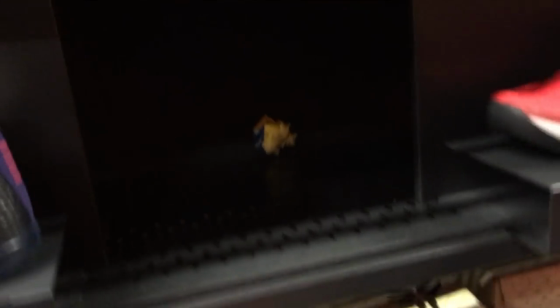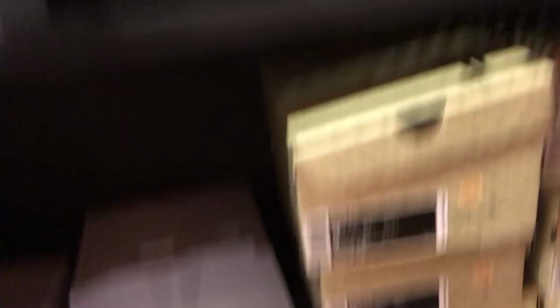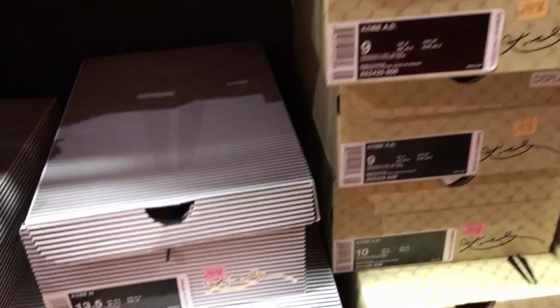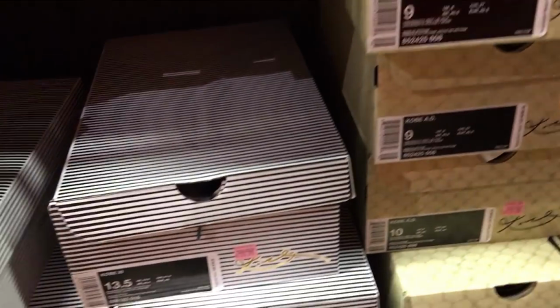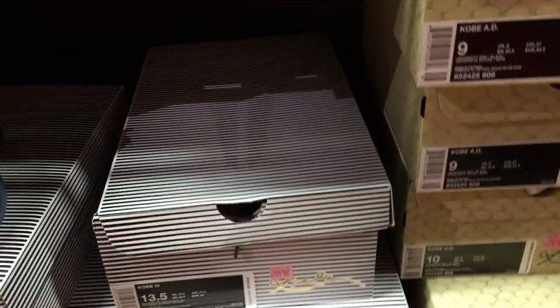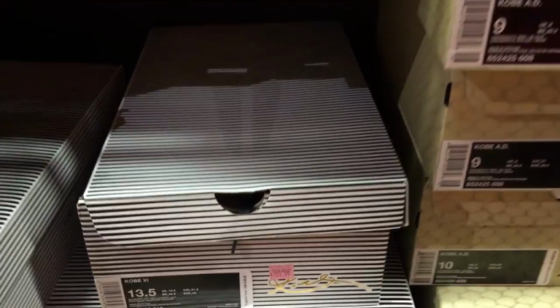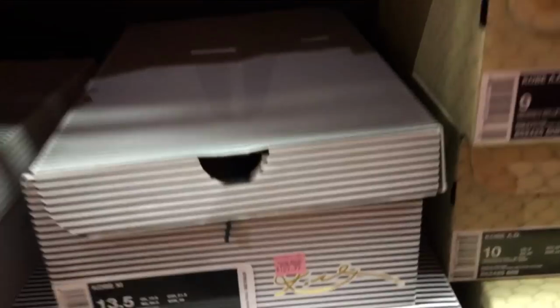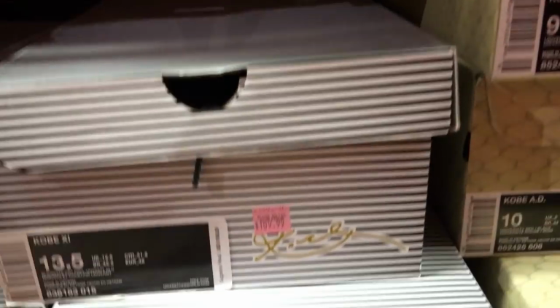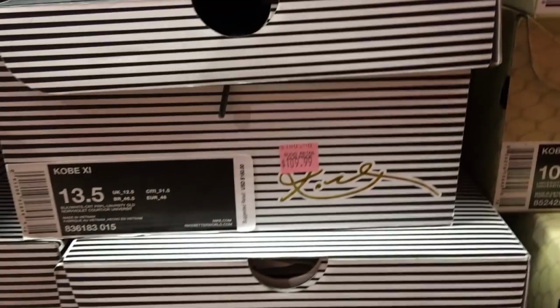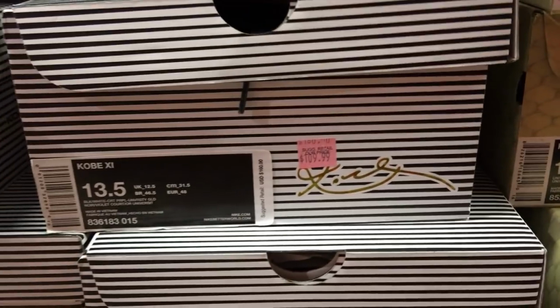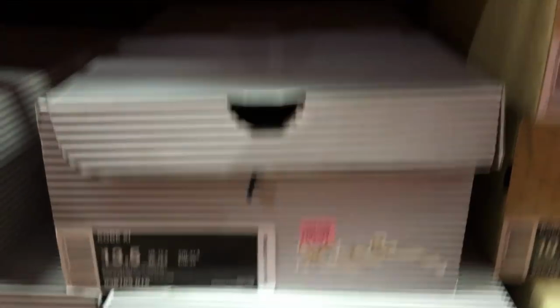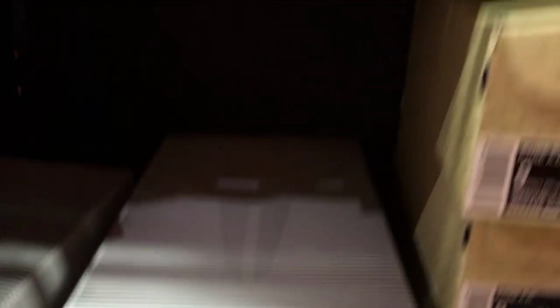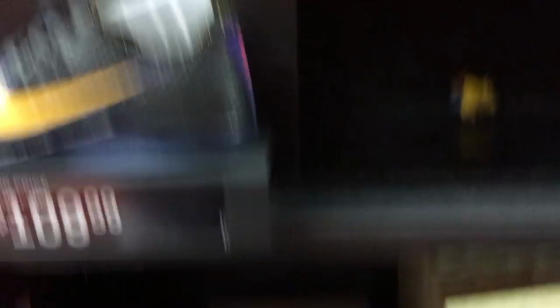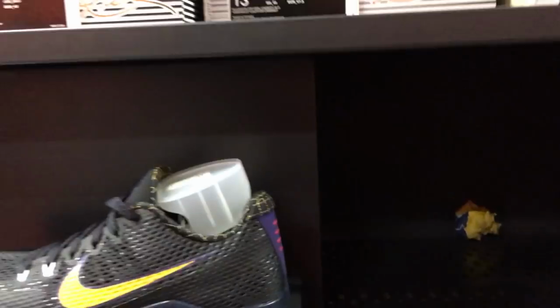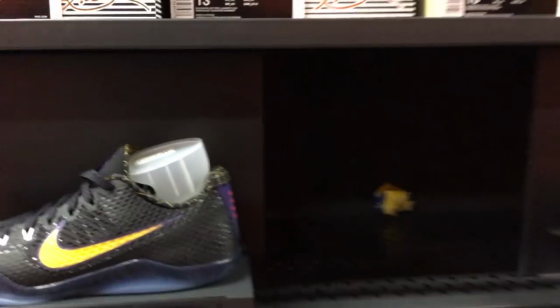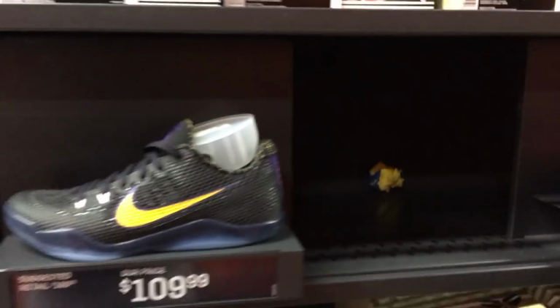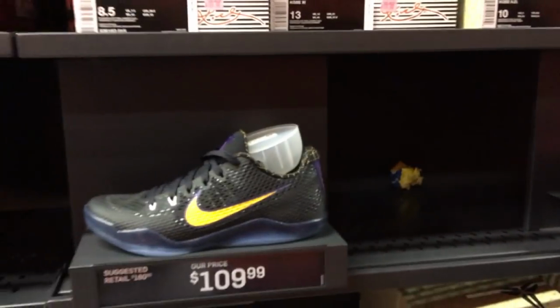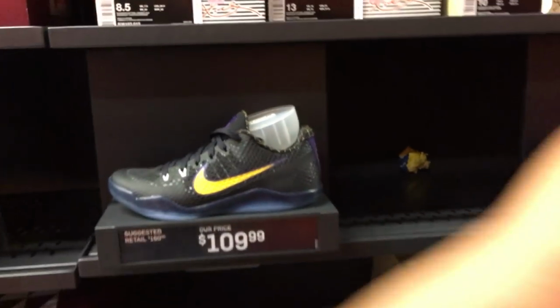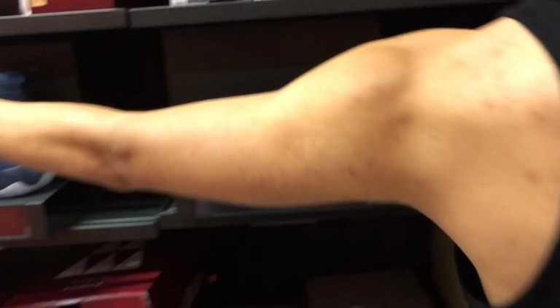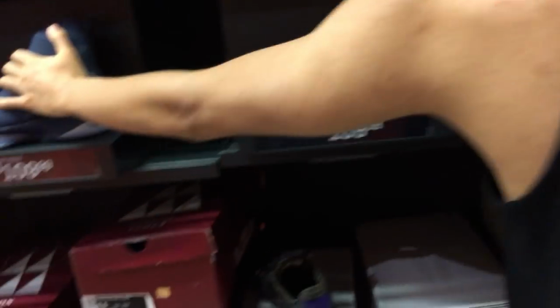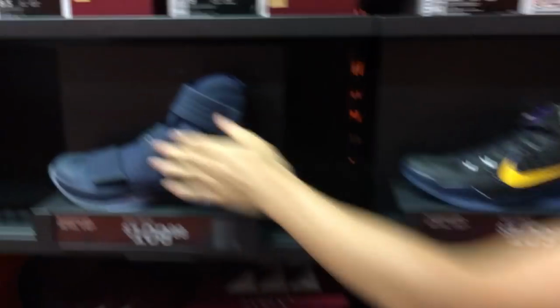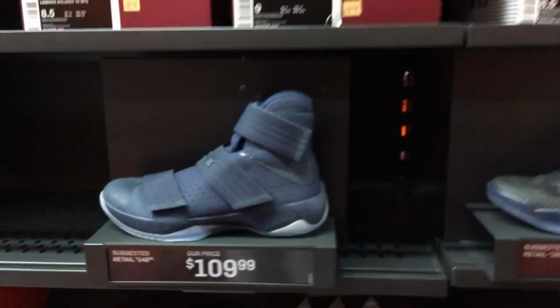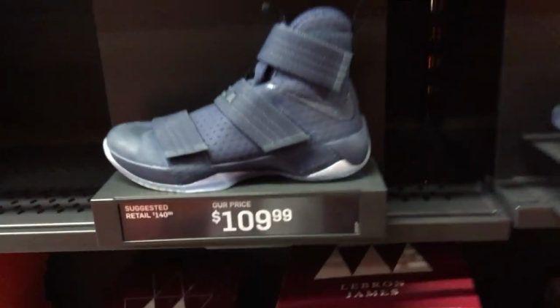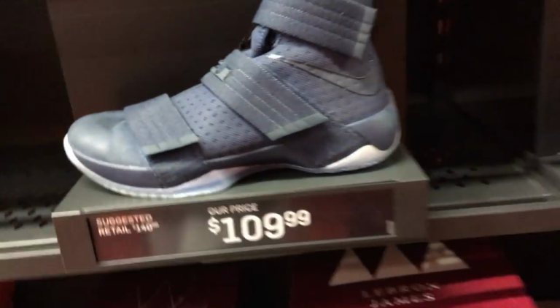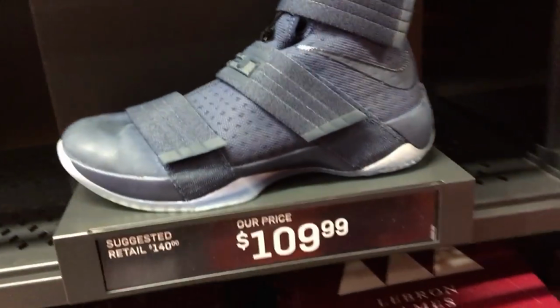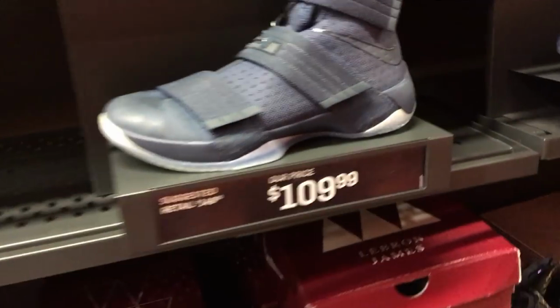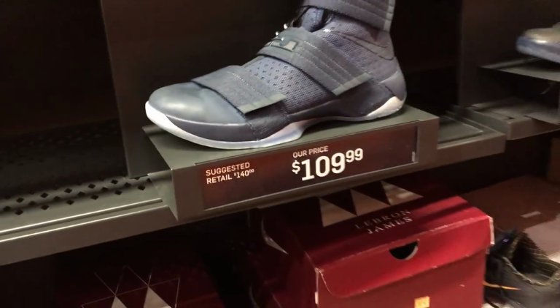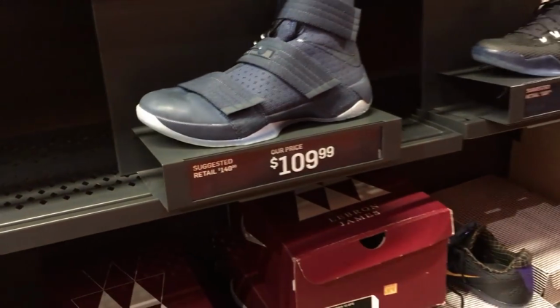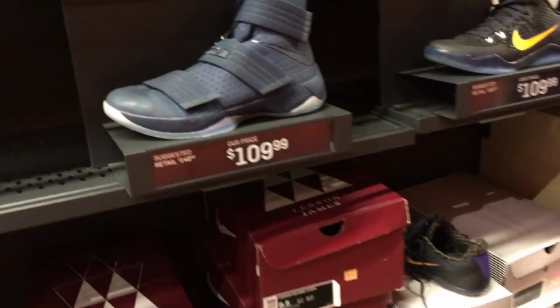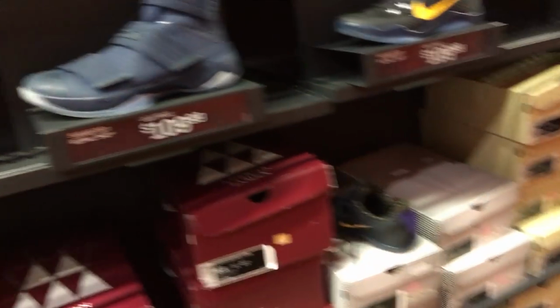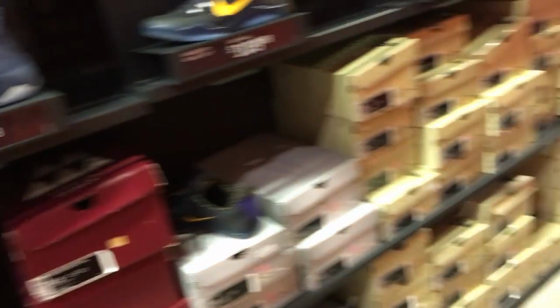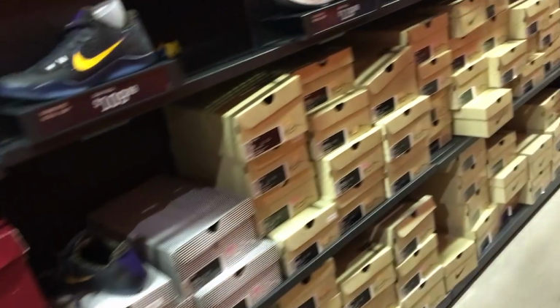I blacked out the swoosh, but... Are you going to do it again? I think I'm going to do it again, because they have 13 and a half, which is my sweet size for Kobes. So with your 10s. And then...